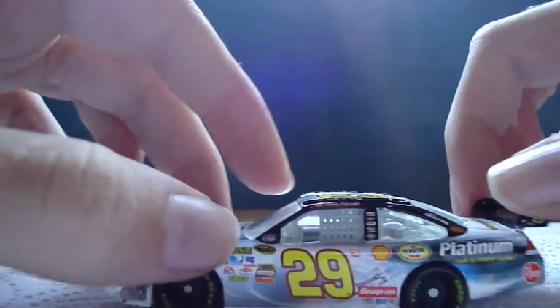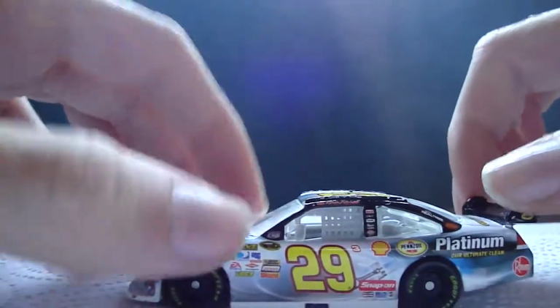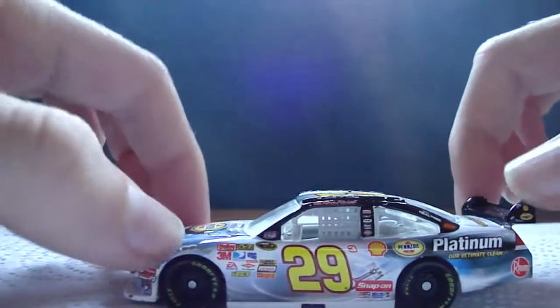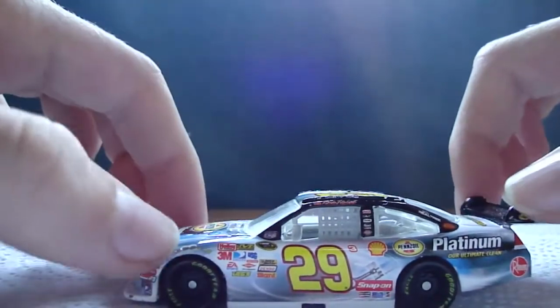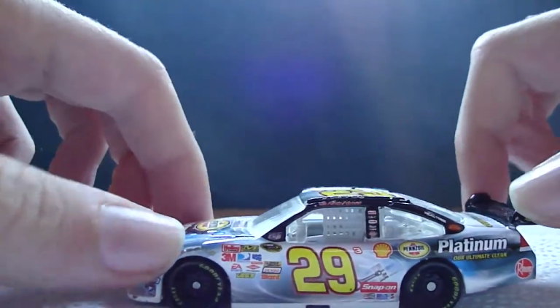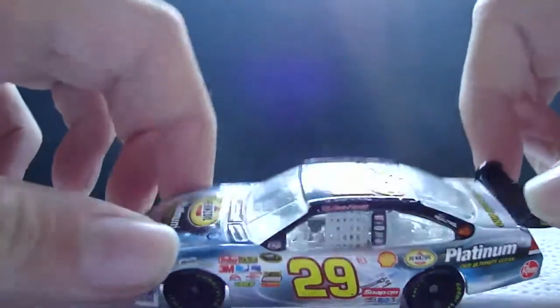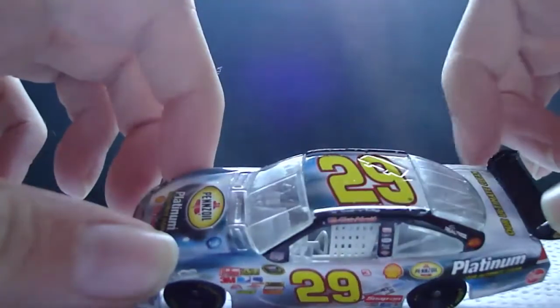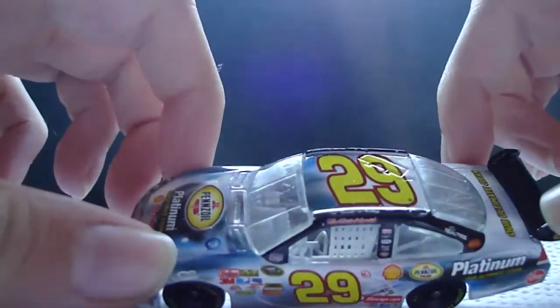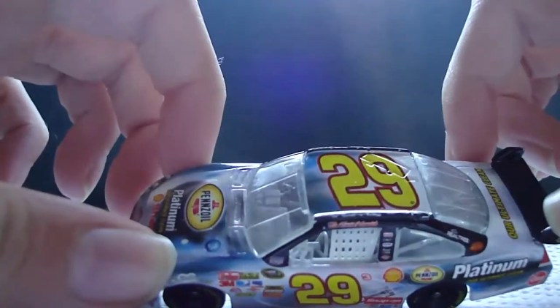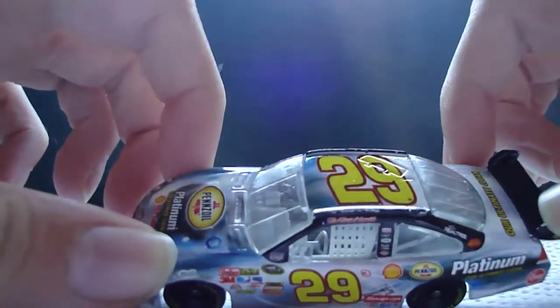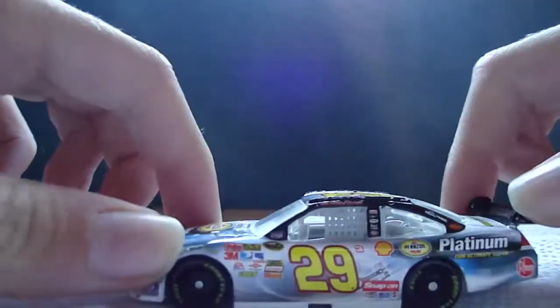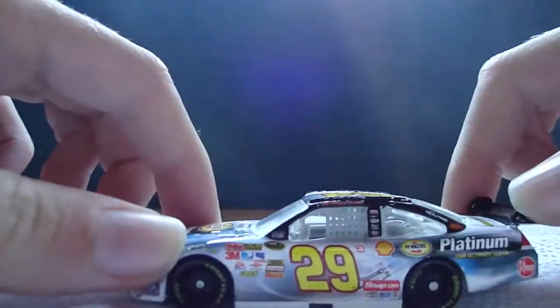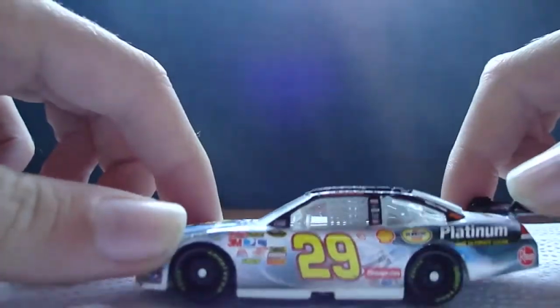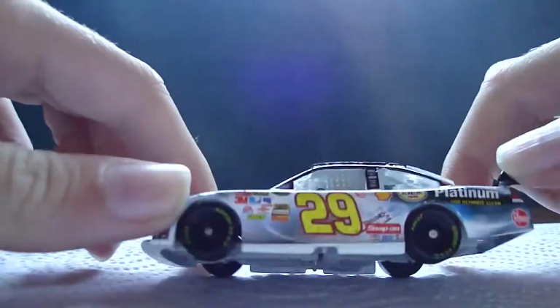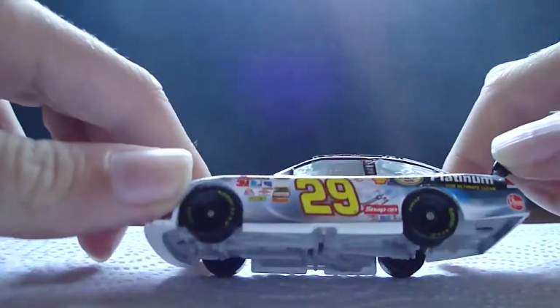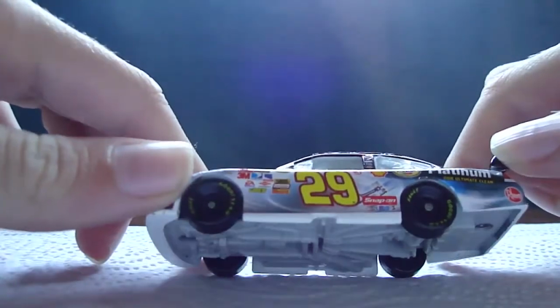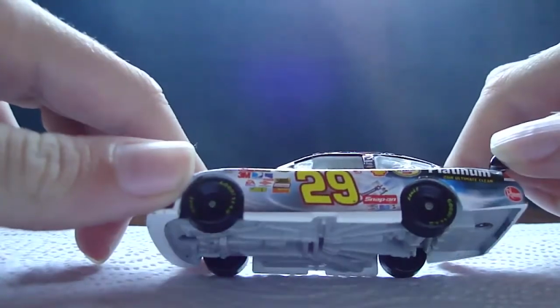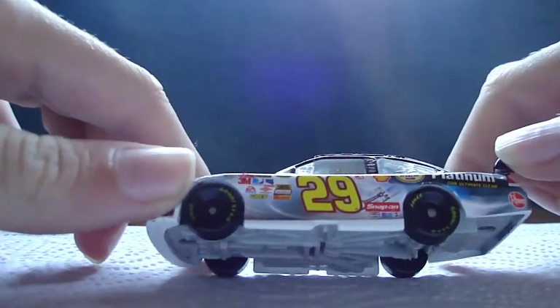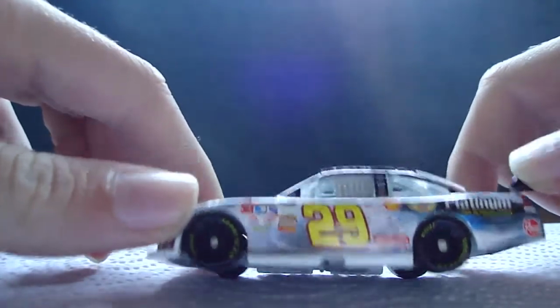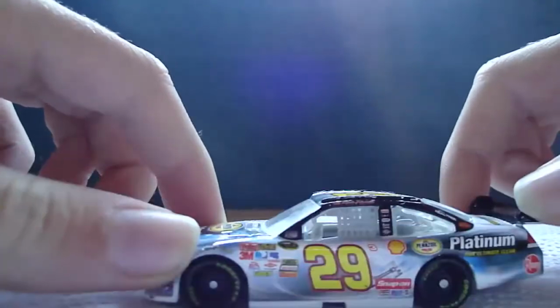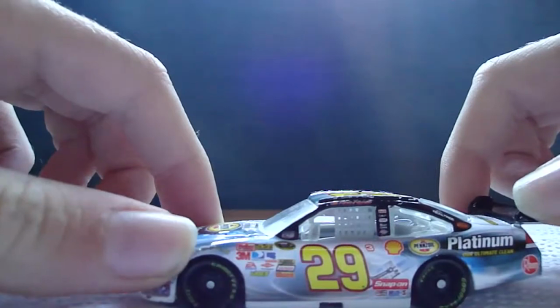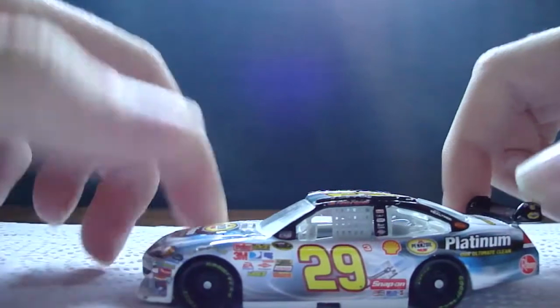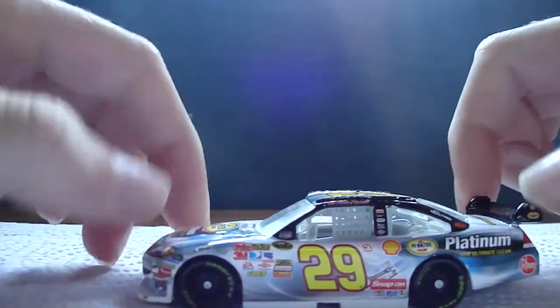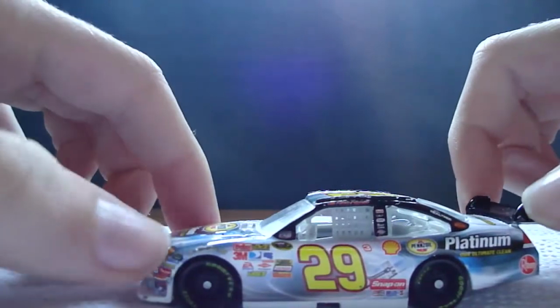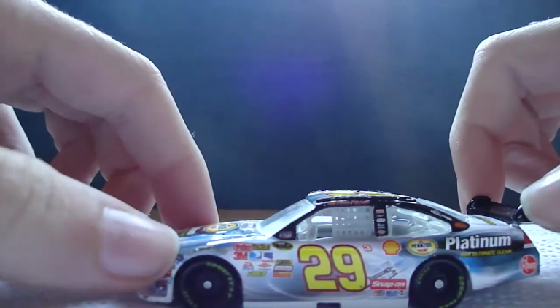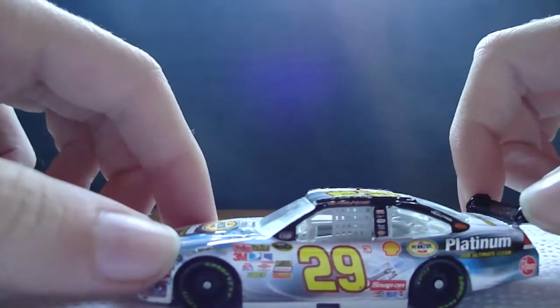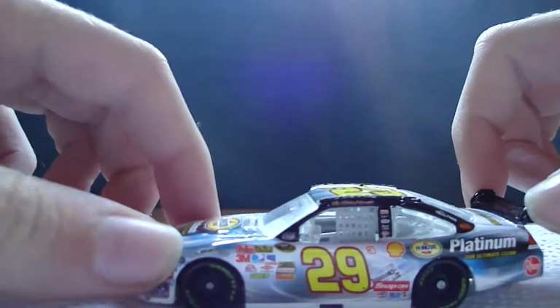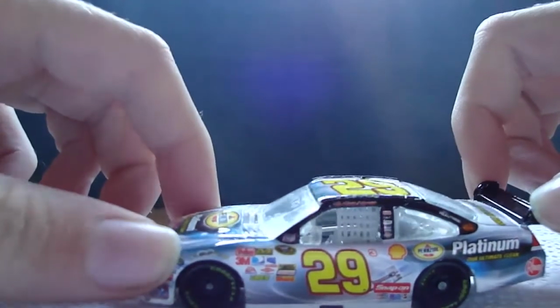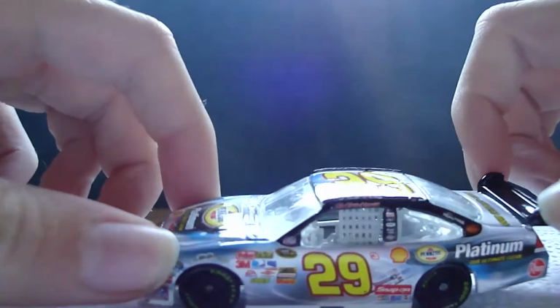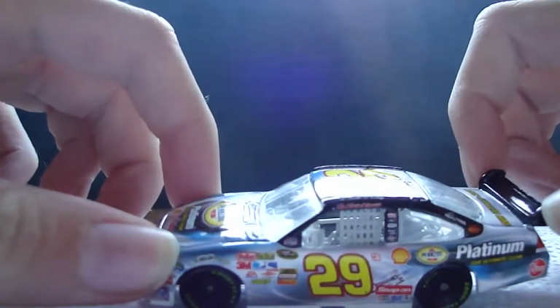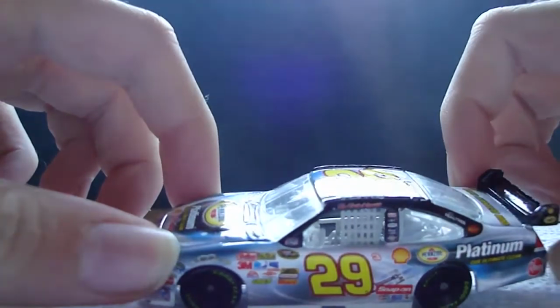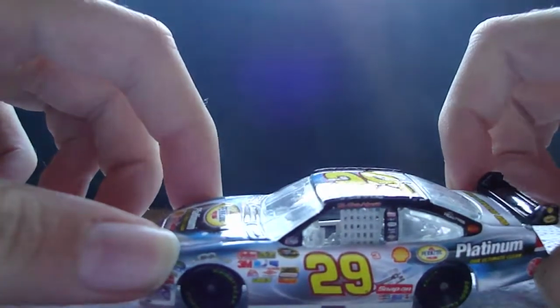The main colors of this car are silver, a silvery white and blue, yellow, red, and black.